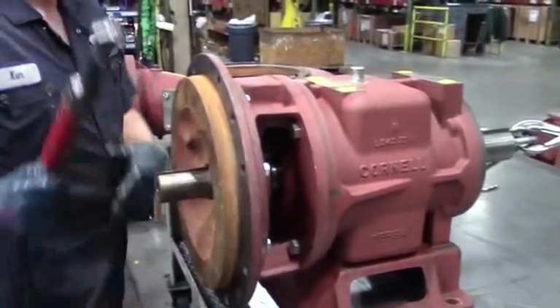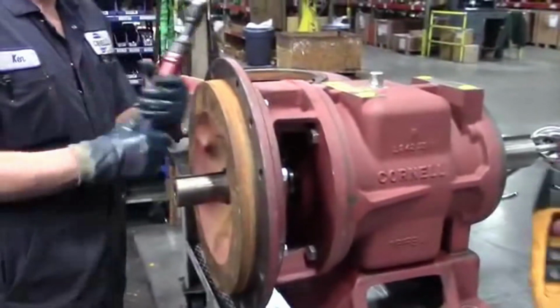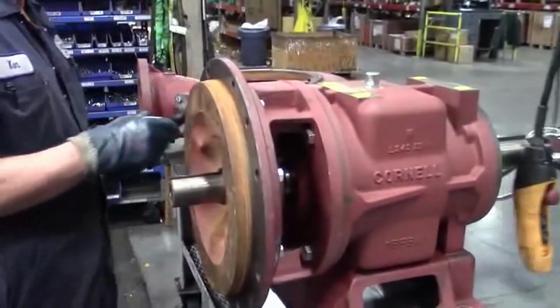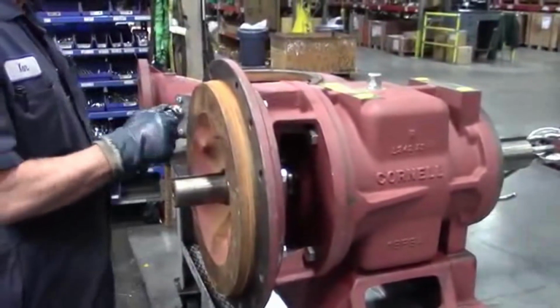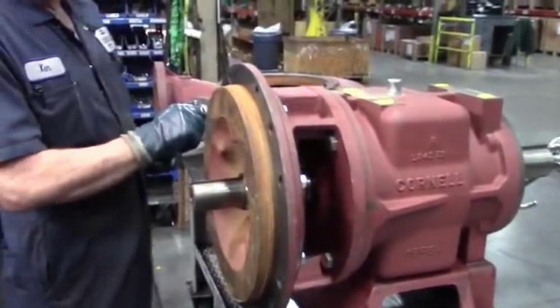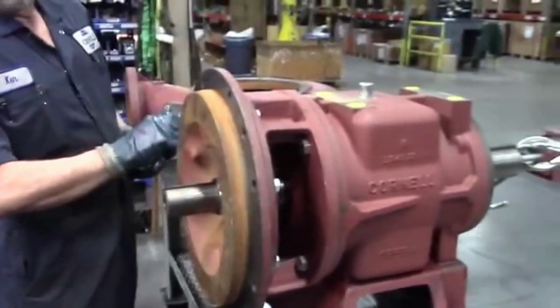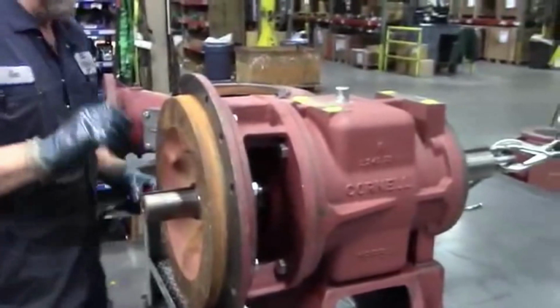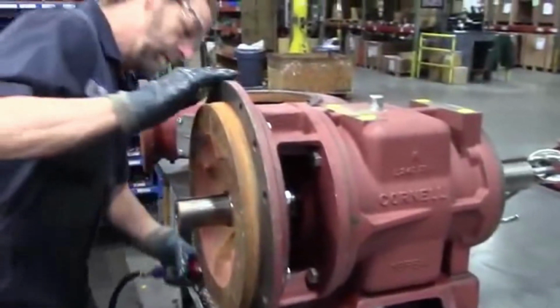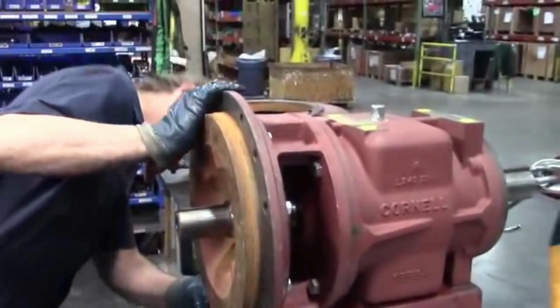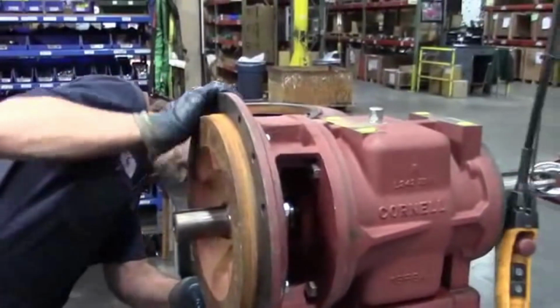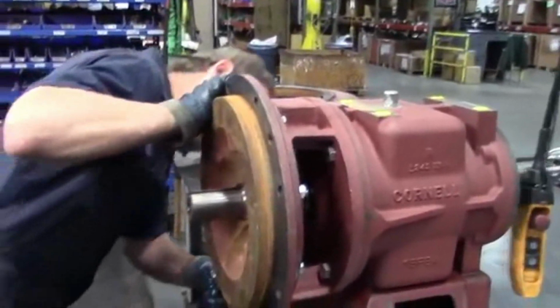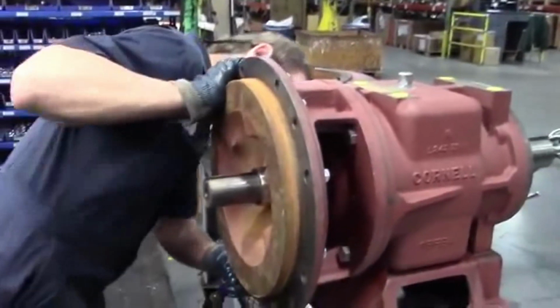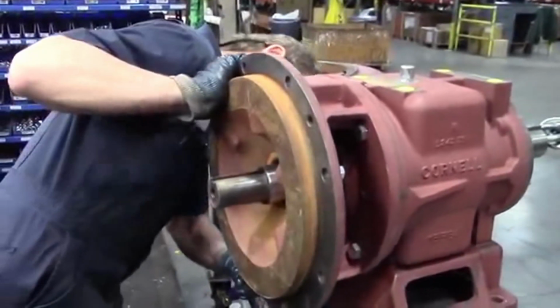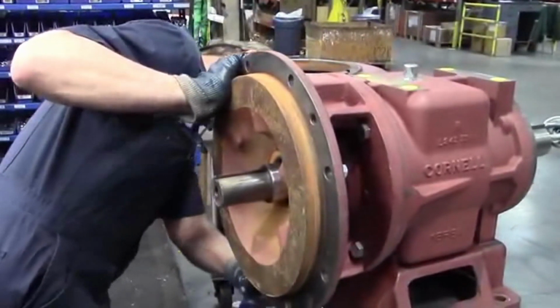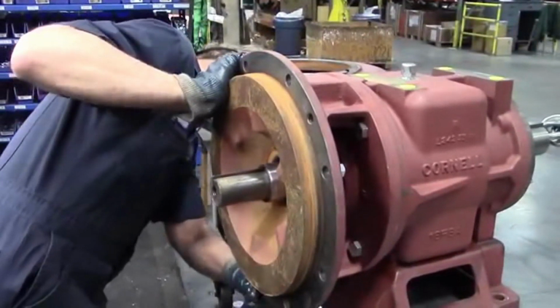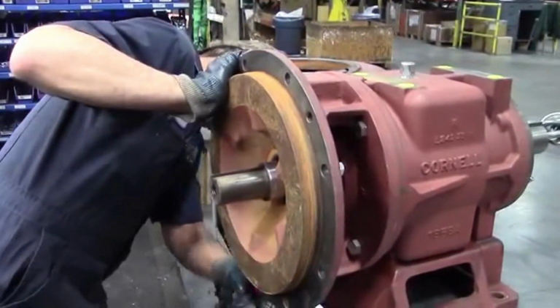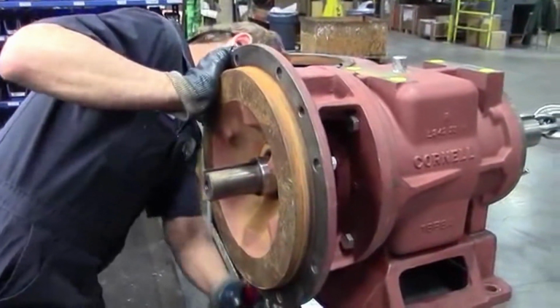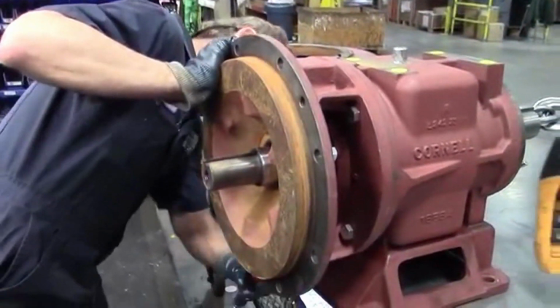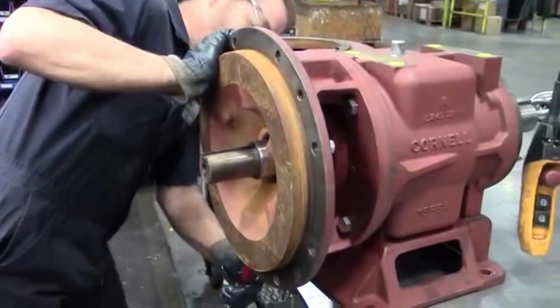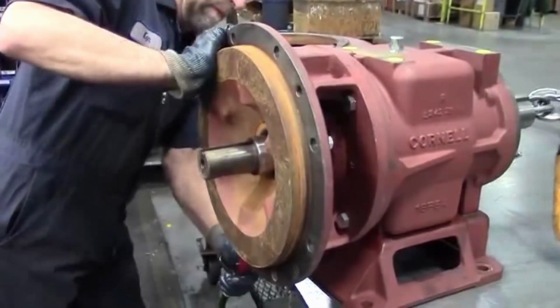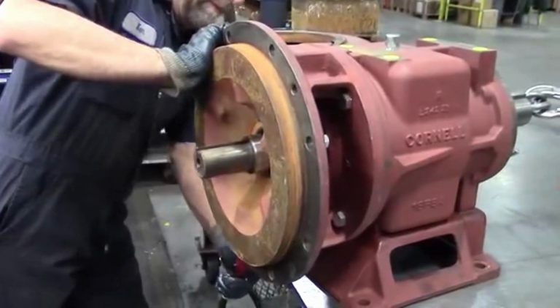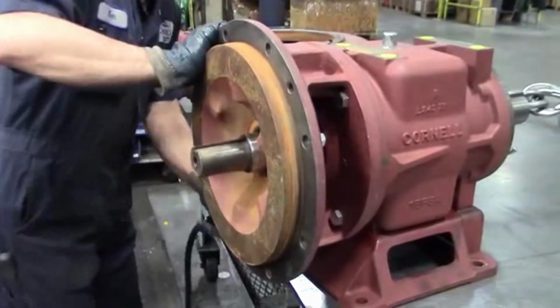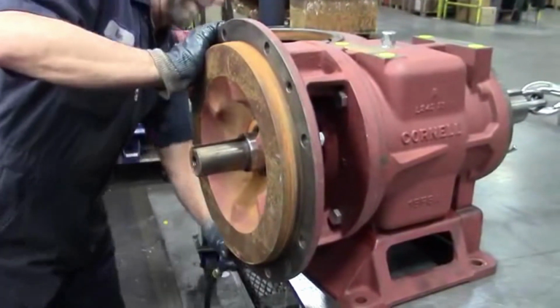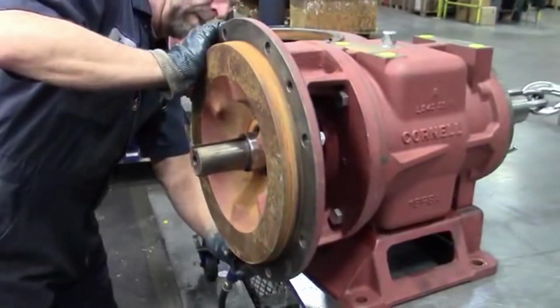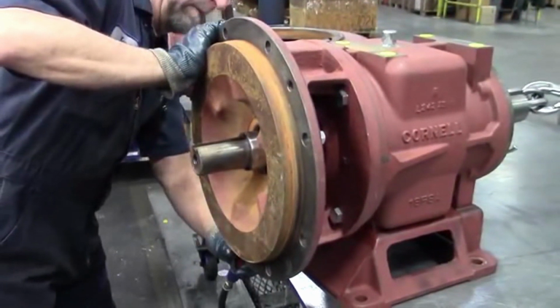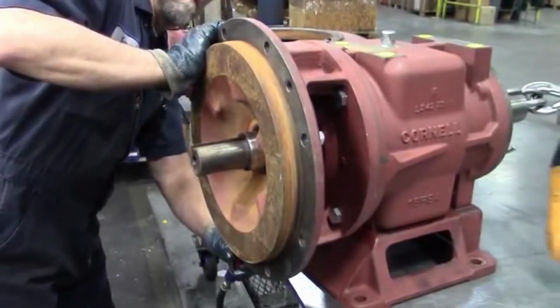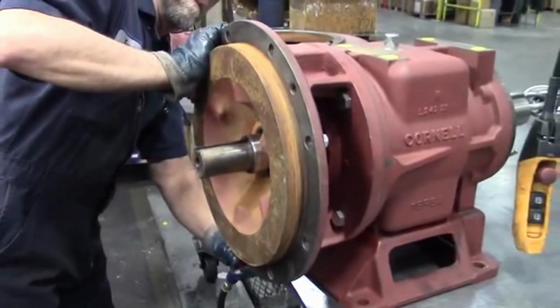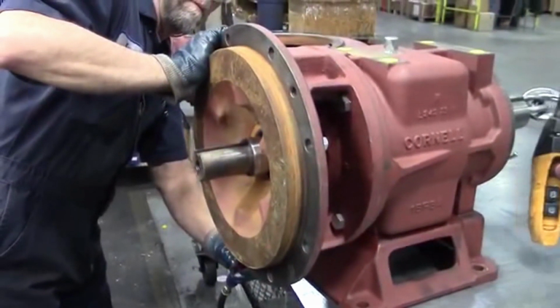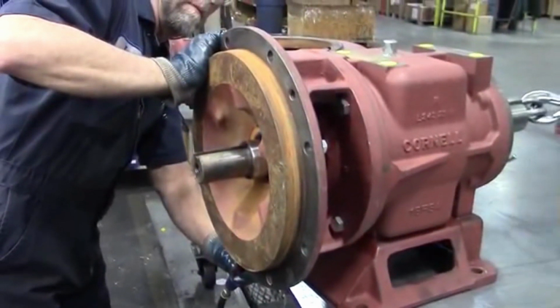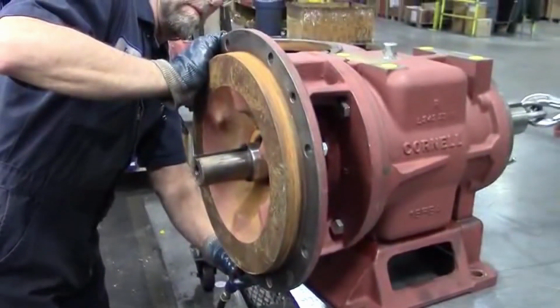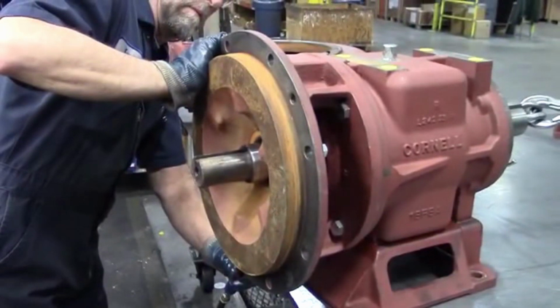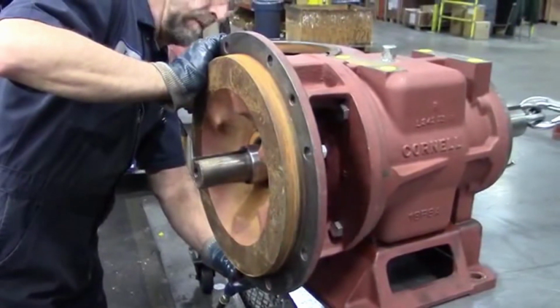One thing you want to do is make sure you save all your impeller shims. So when you put your impeller back on after redoing the seal, you have the proper shimming for the impeller. Also, when you put the impeller back on, you want to make sure that there's 30 thousandths of back vane clearance.